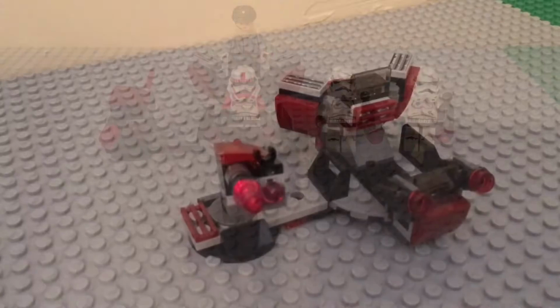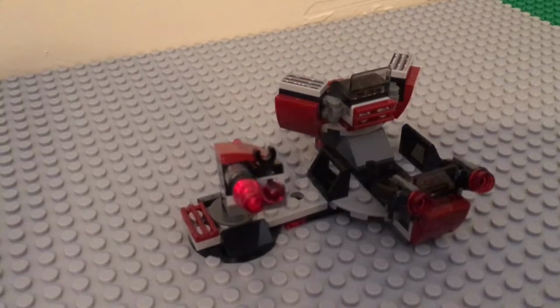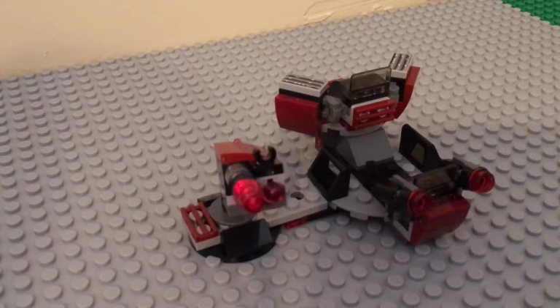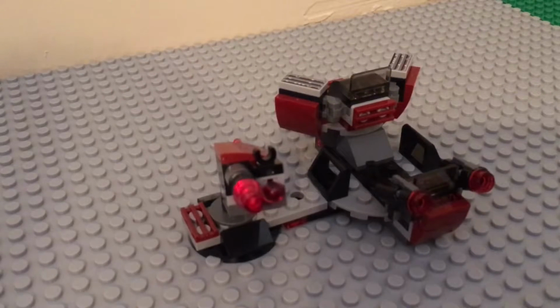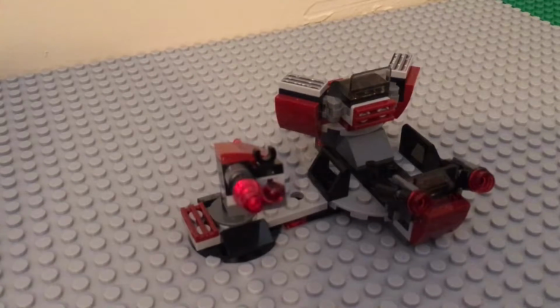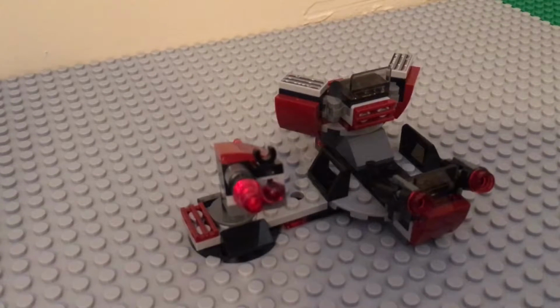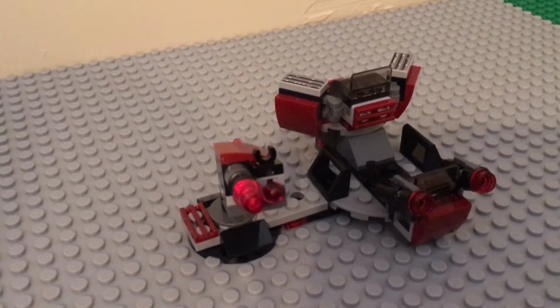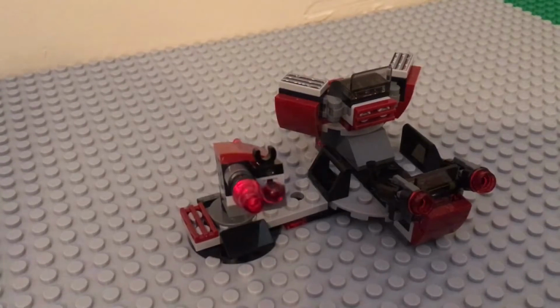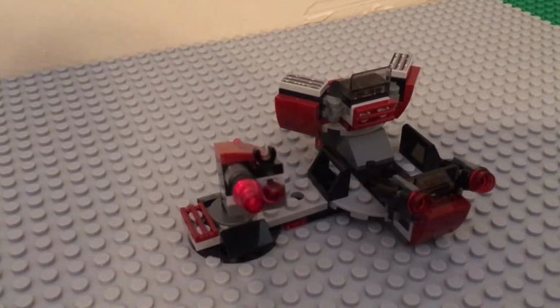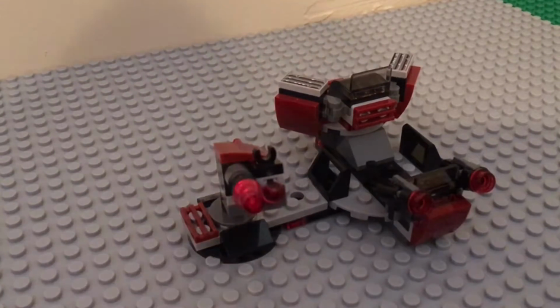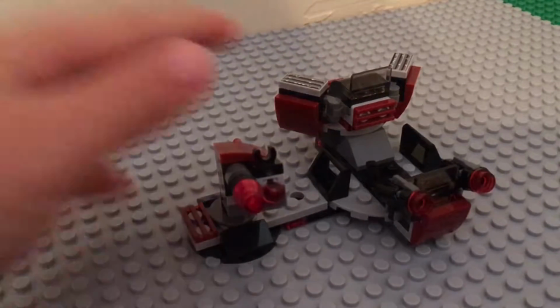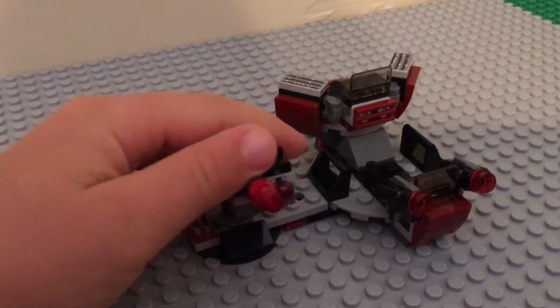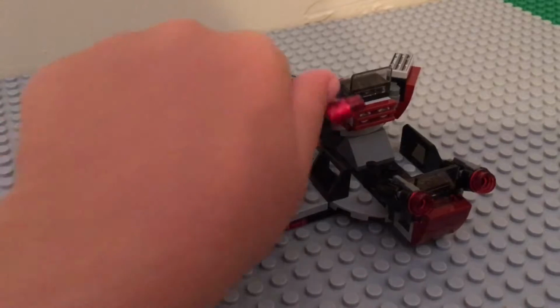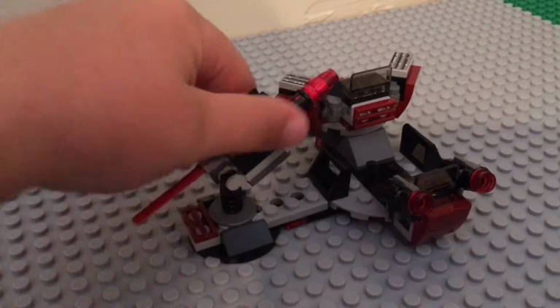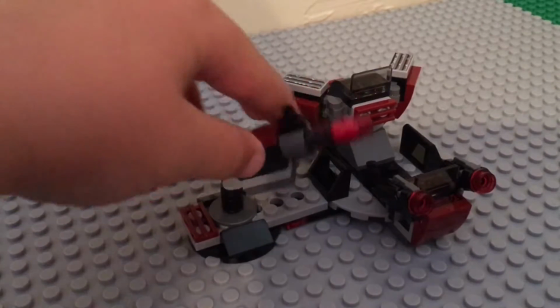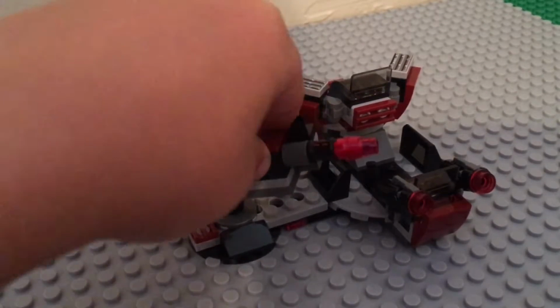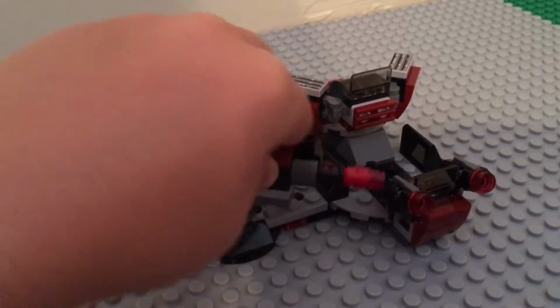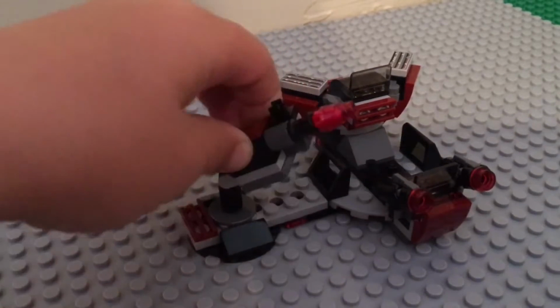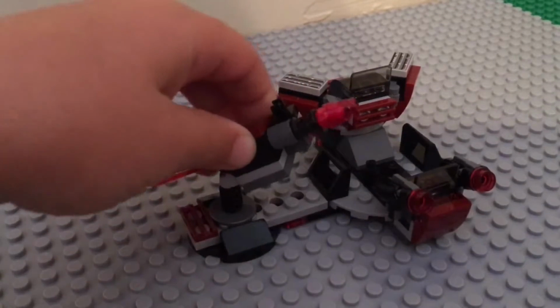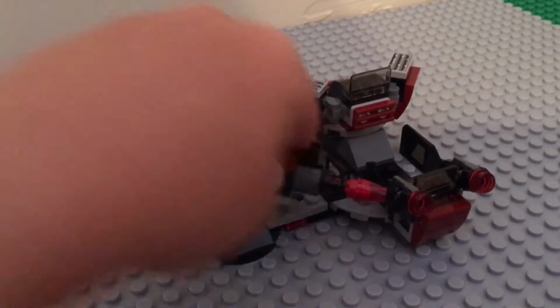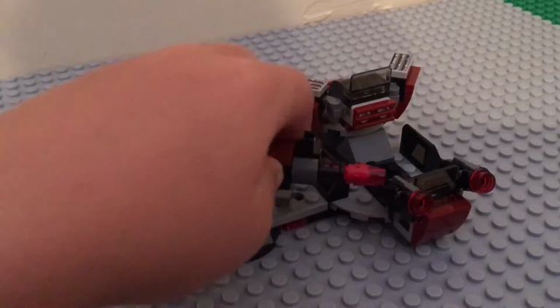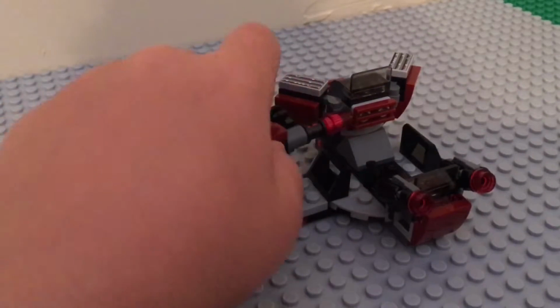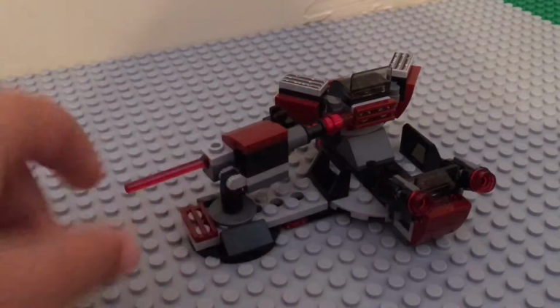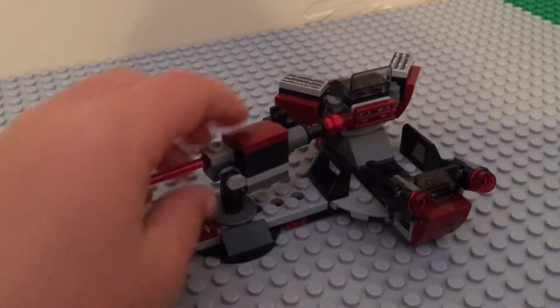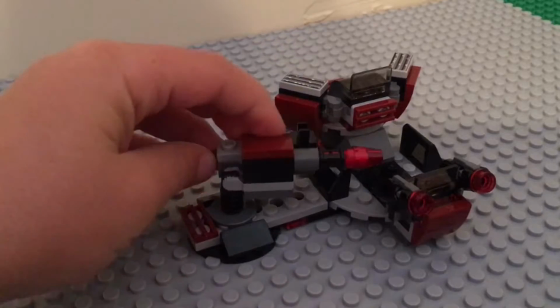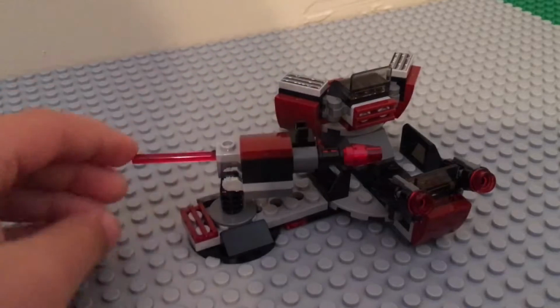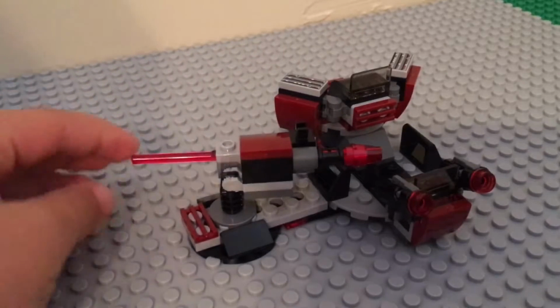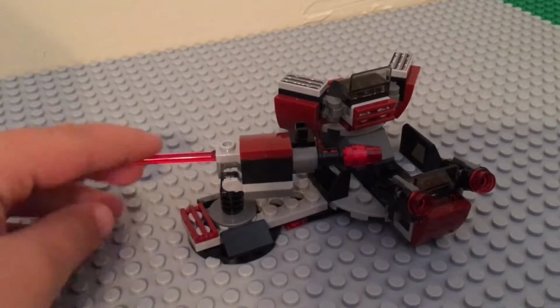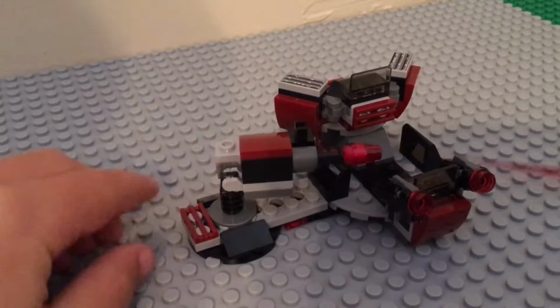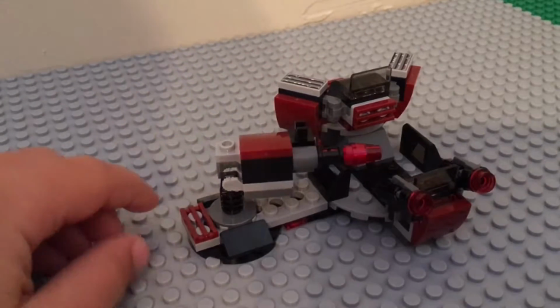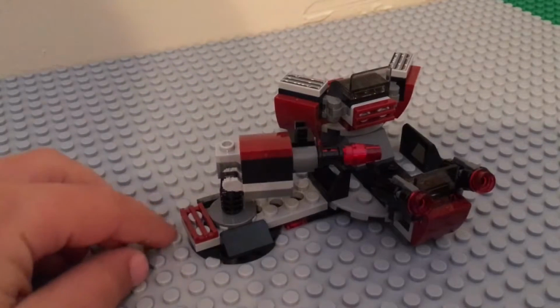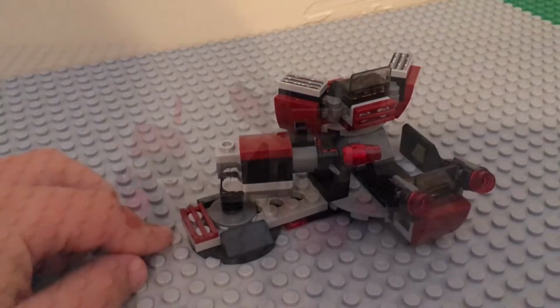The first action feature of this set is a cannon. You can turn it sideways, it can go up and down, and it can shoot like this. You just simply push that down and it will shoot.